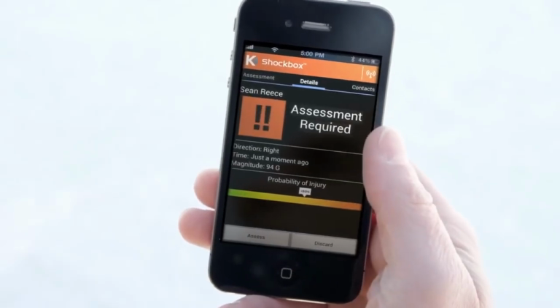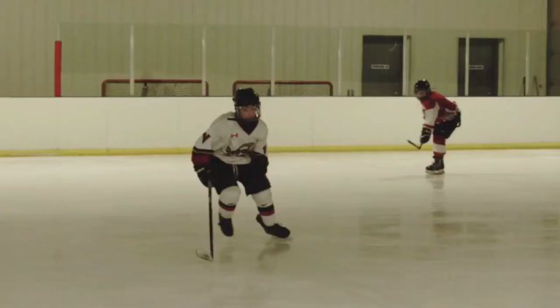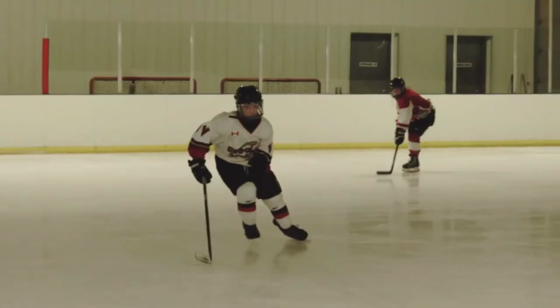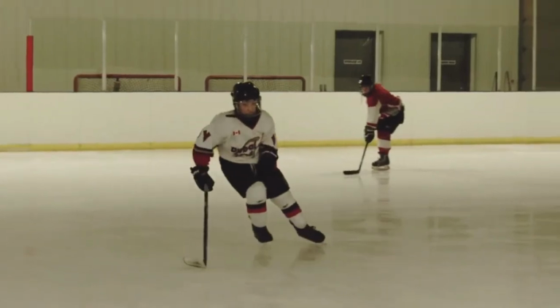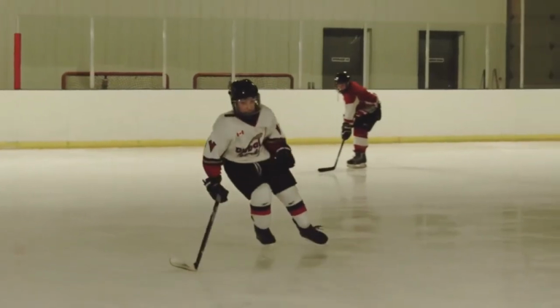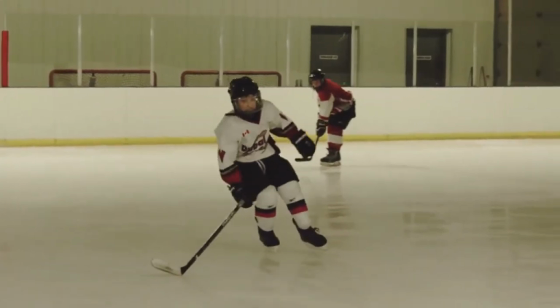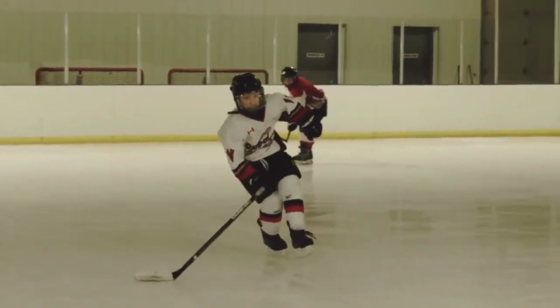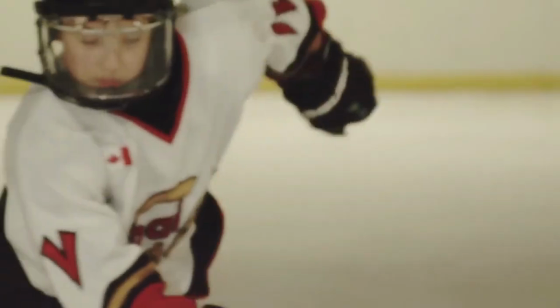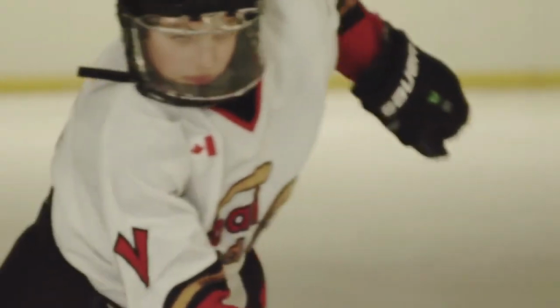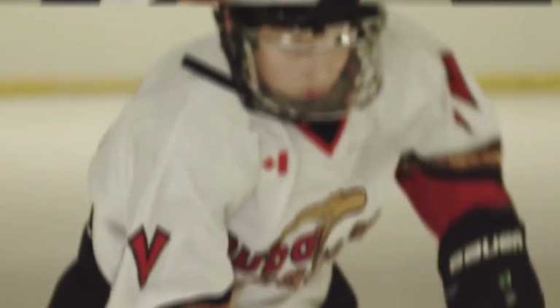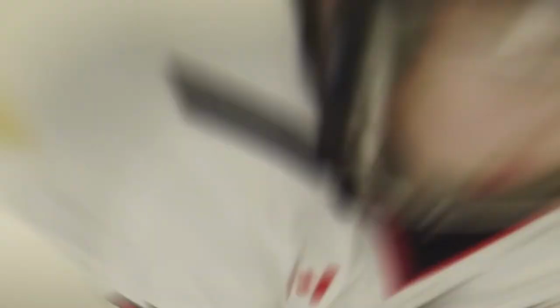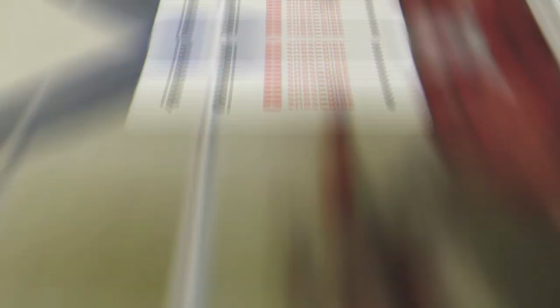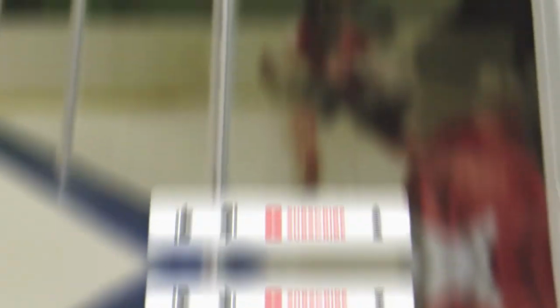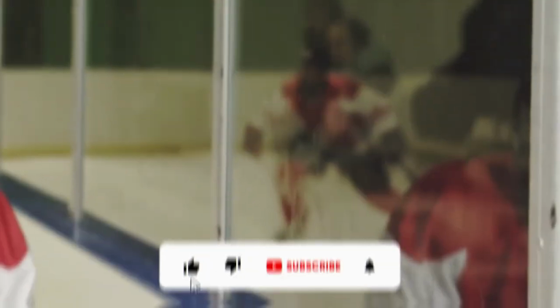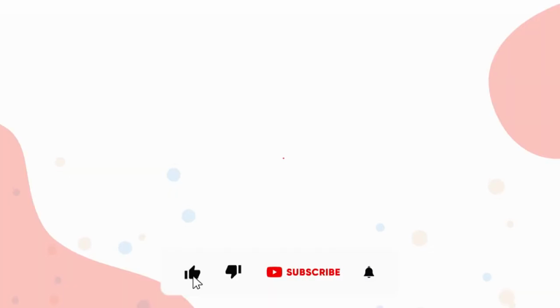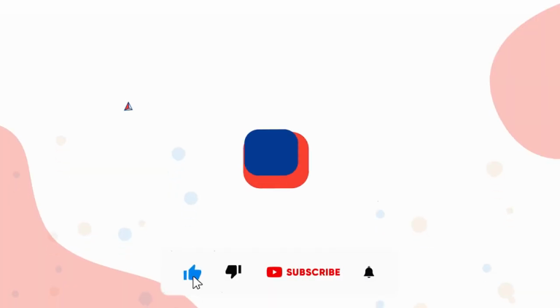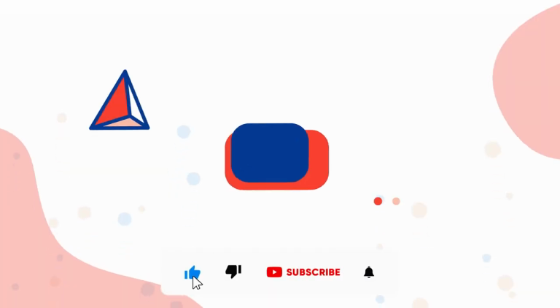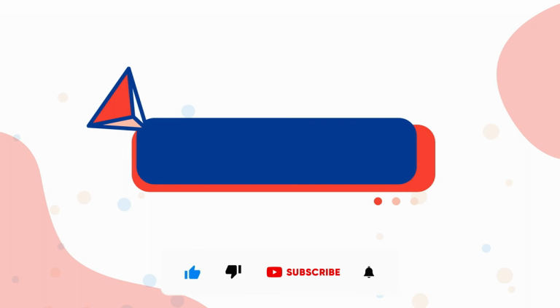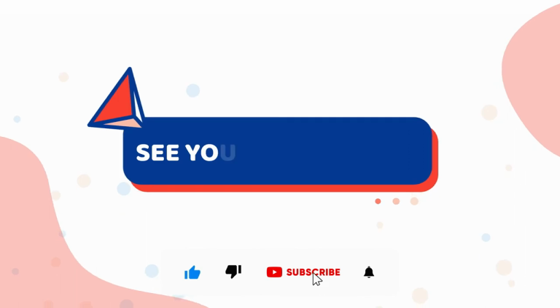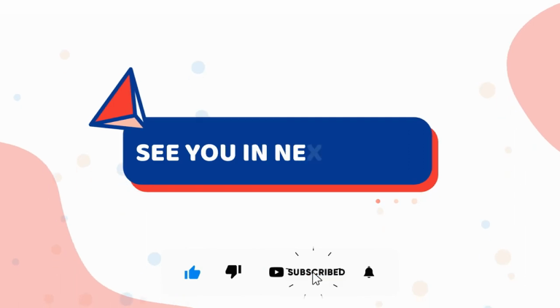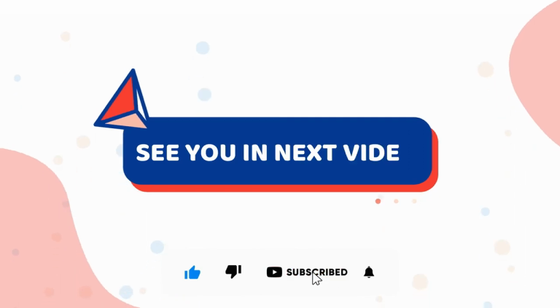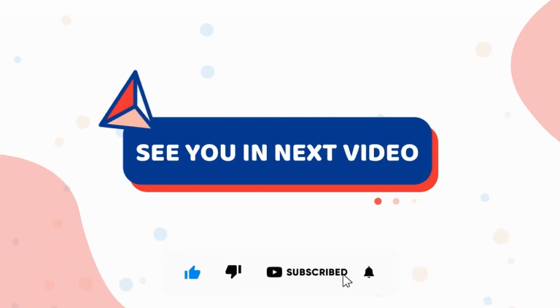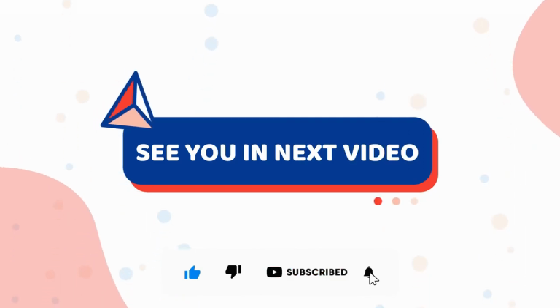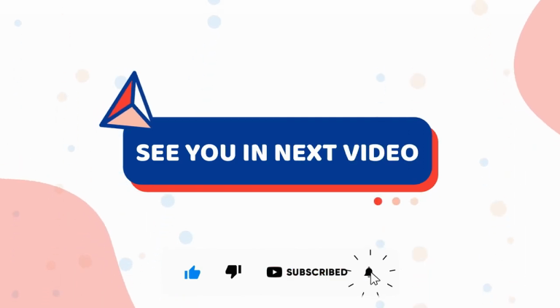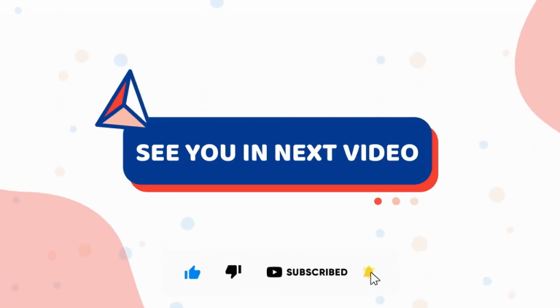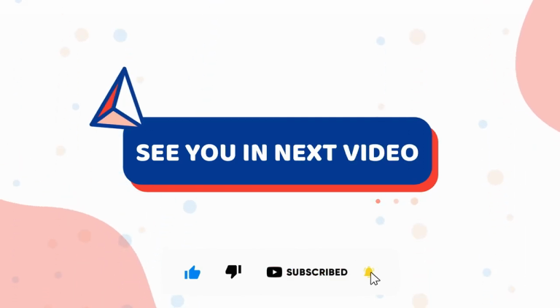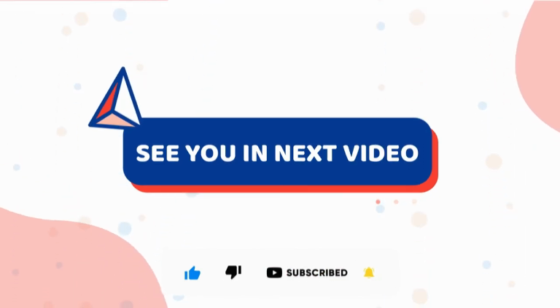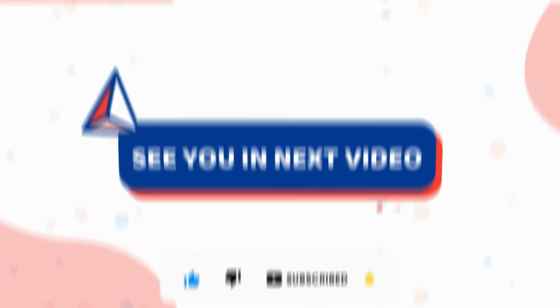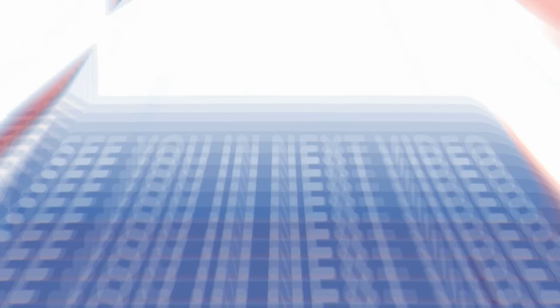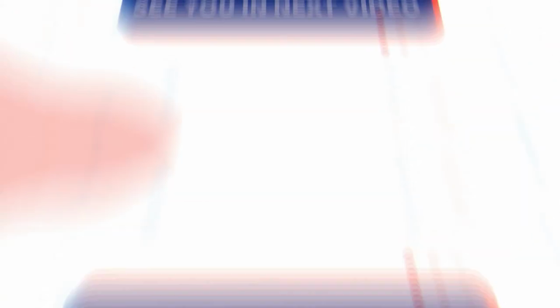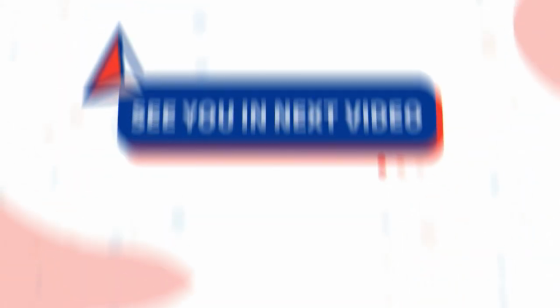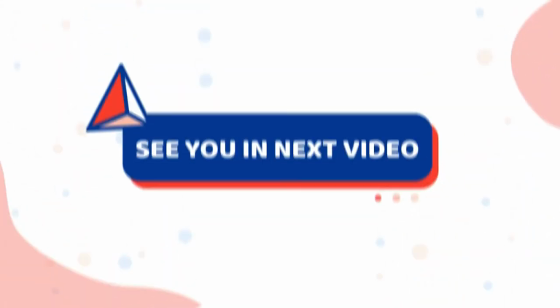And with this, we come to the end of our list. Let us know which one you plan to add to your cart and we'll see you in the next video. Make sure to like this video and subscribe to our channel for more such content.